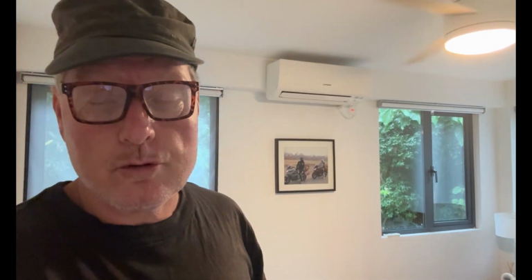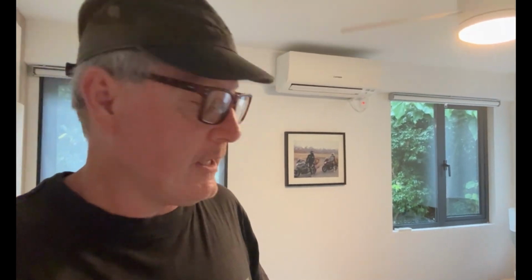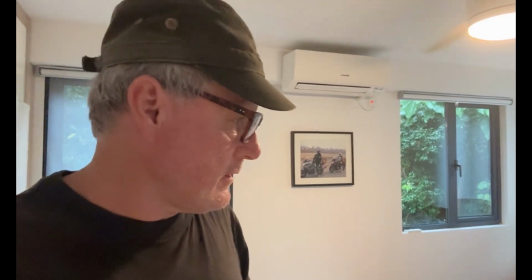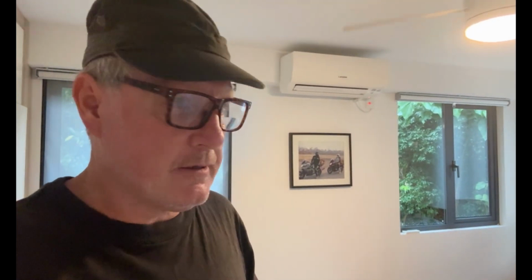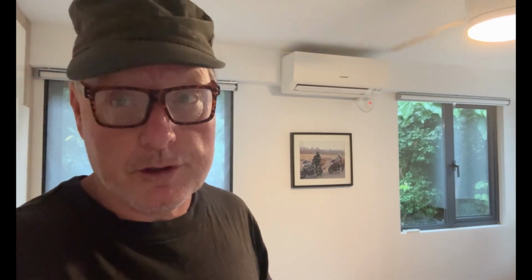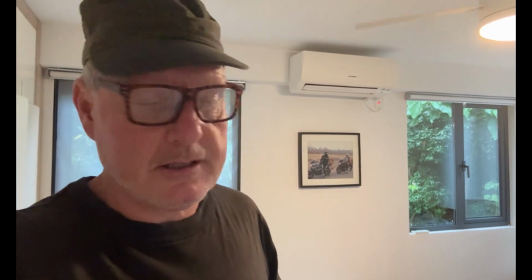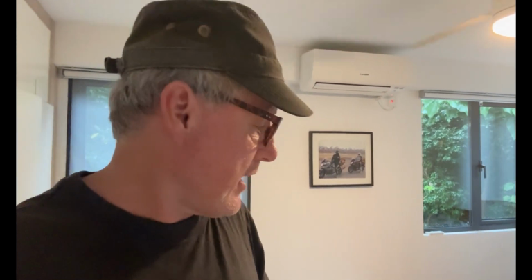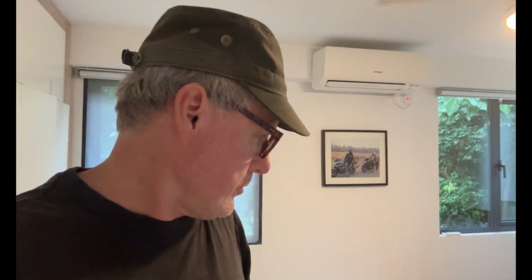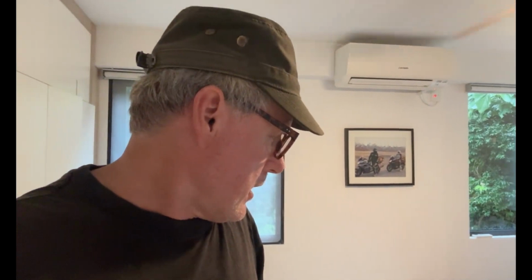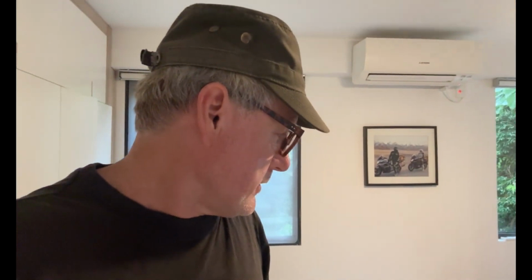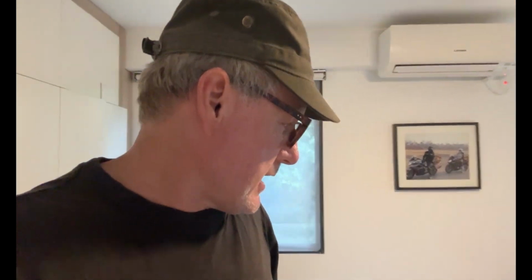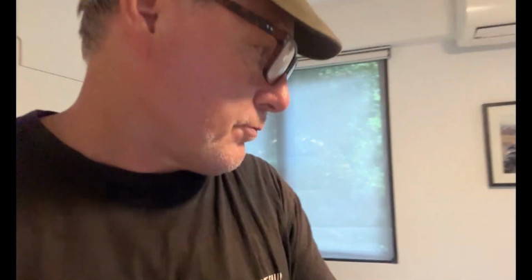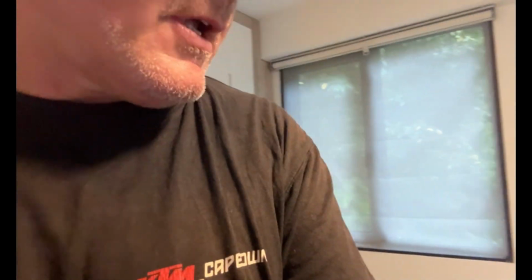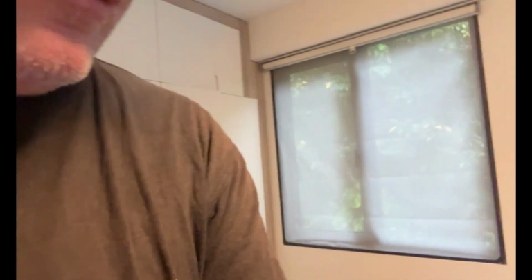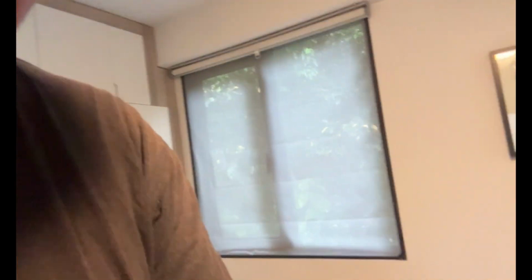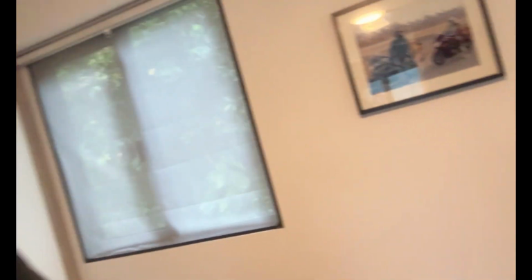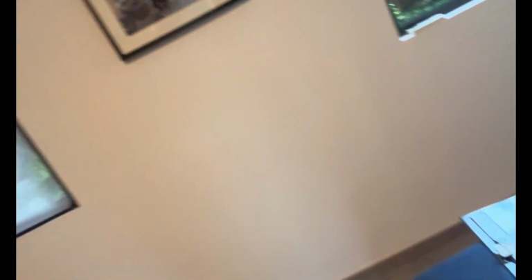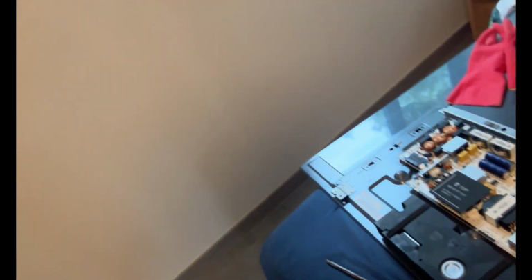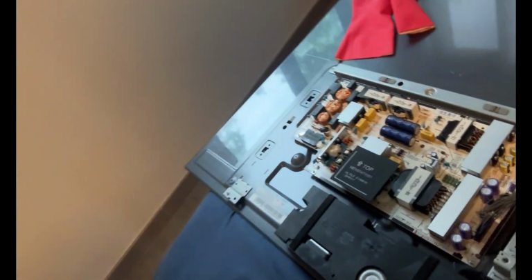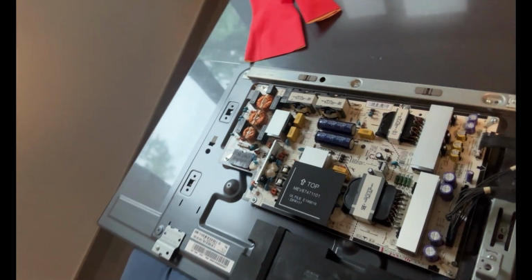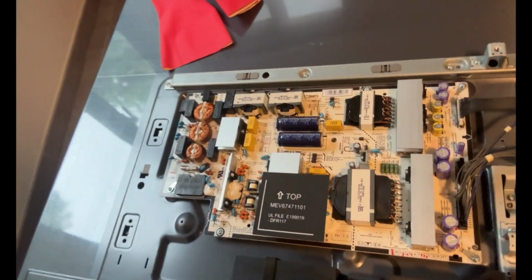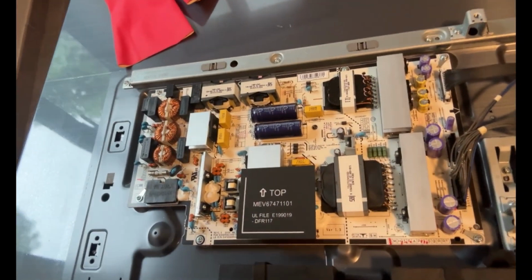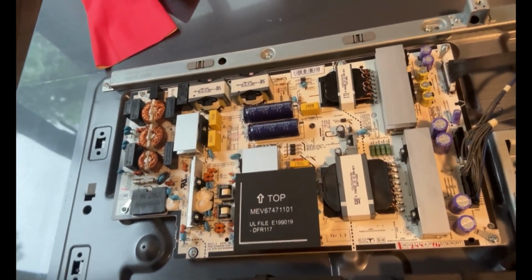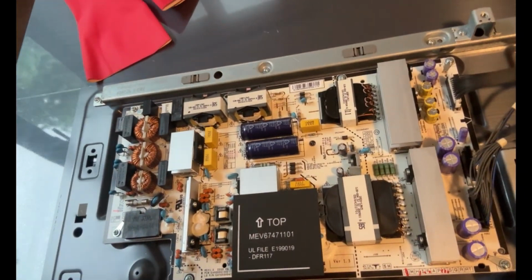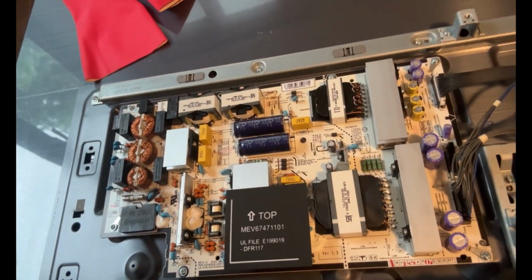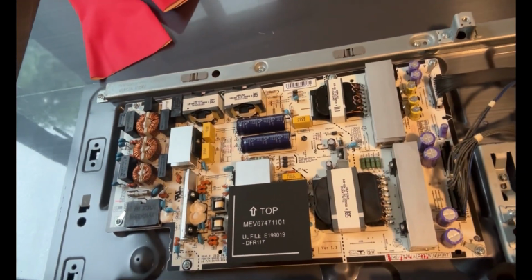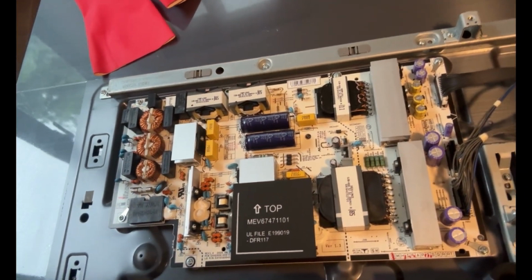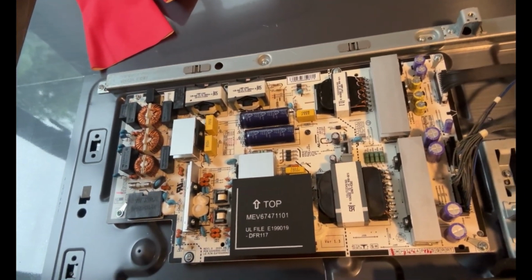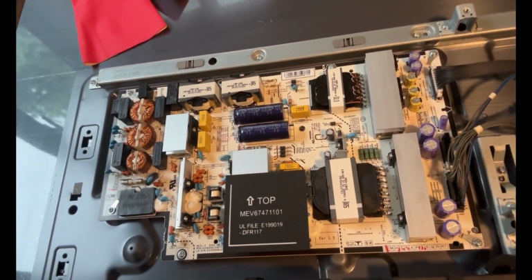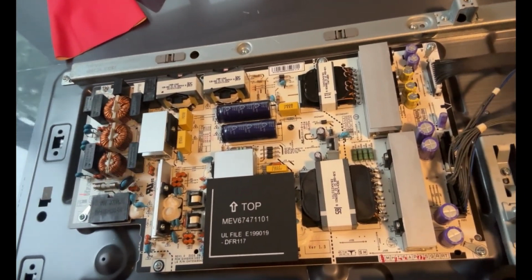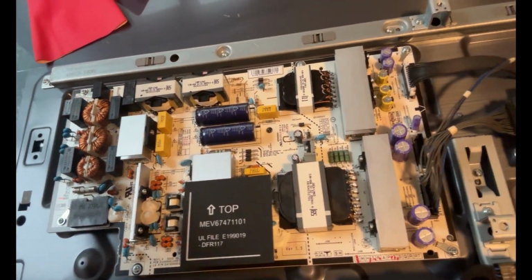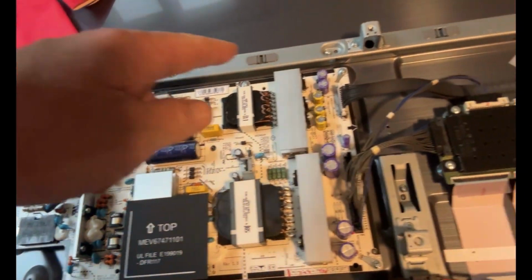A trawl of the internet and YouTube basically narrowed down the problem to this component here, which is called the power control assembly or power control board — it's that bit there.